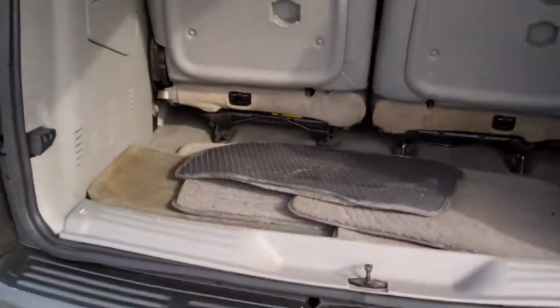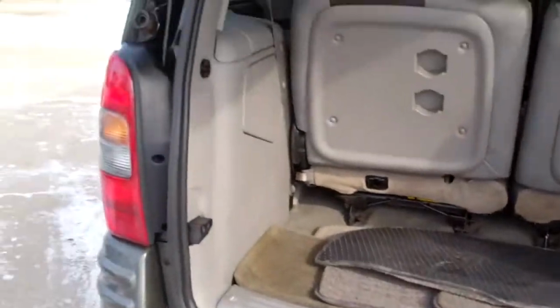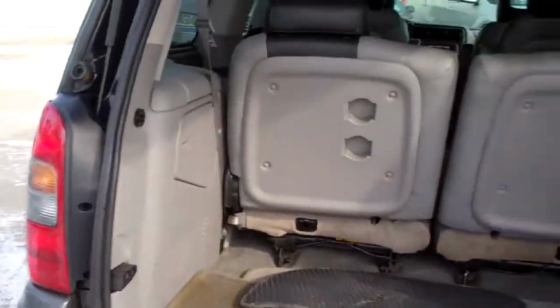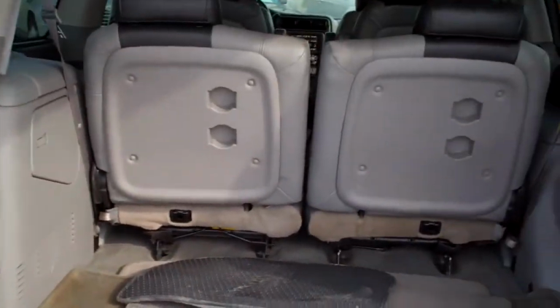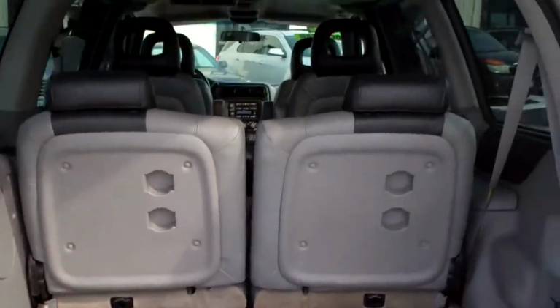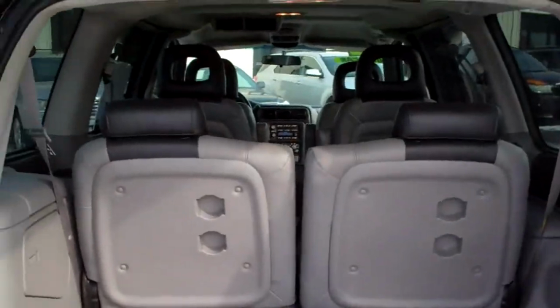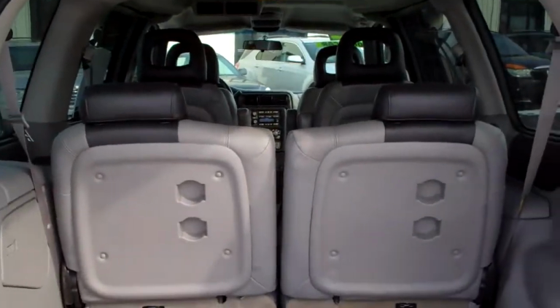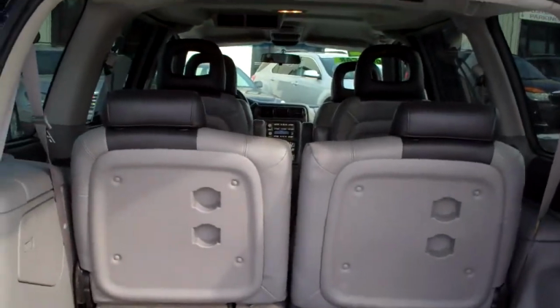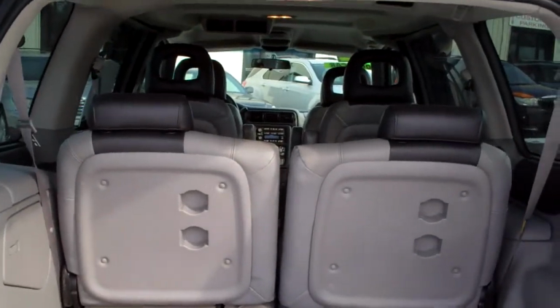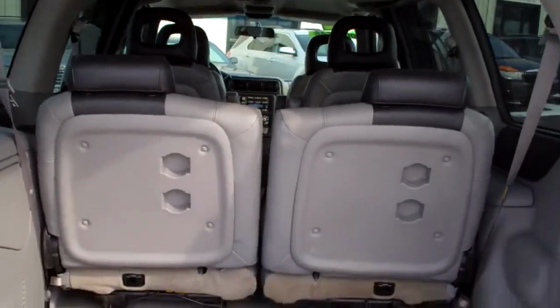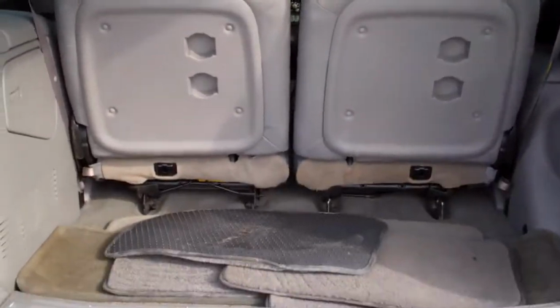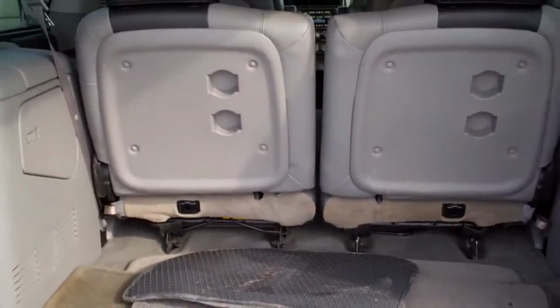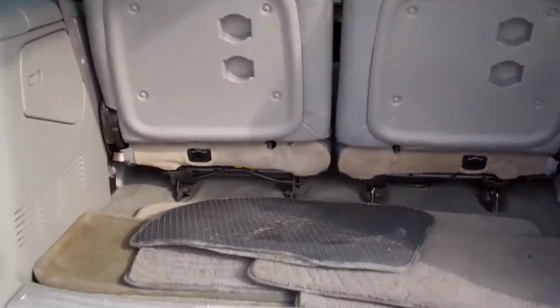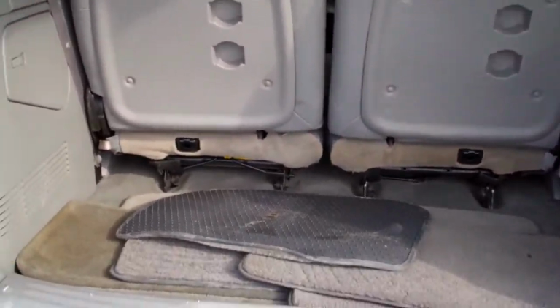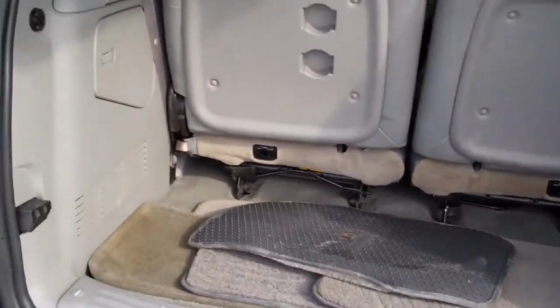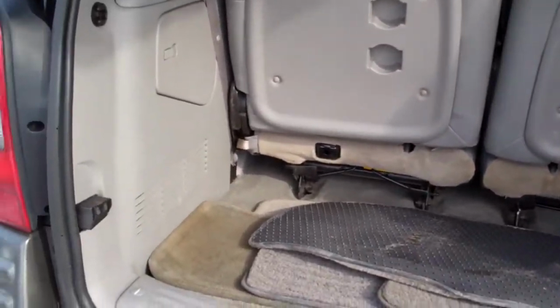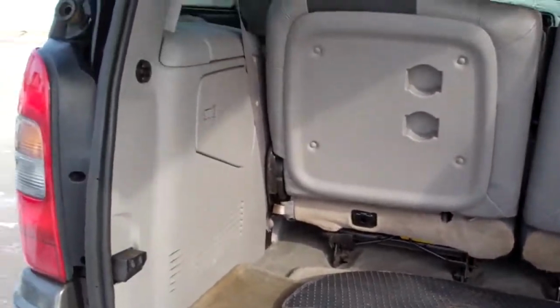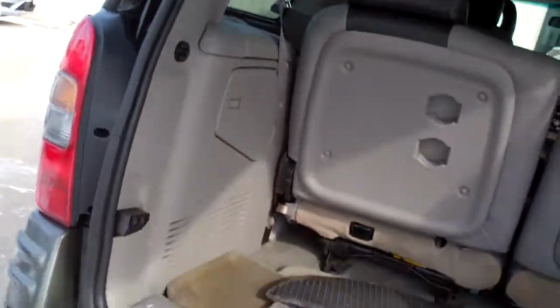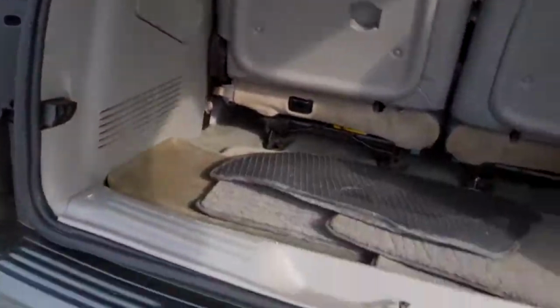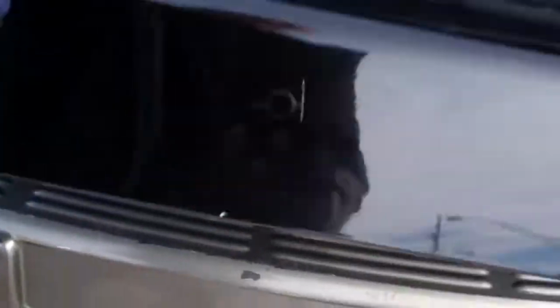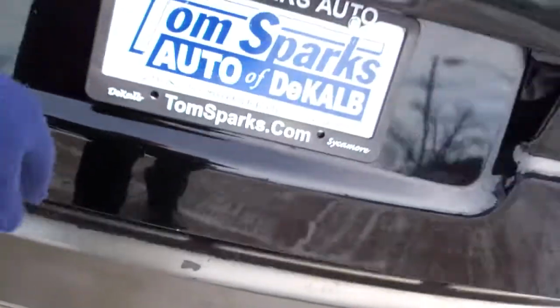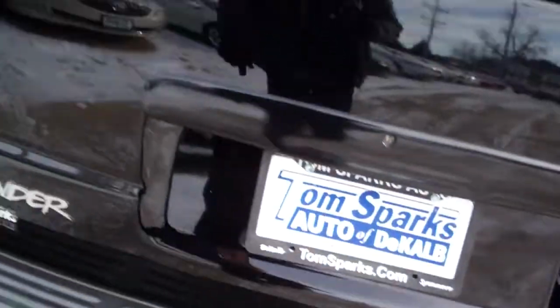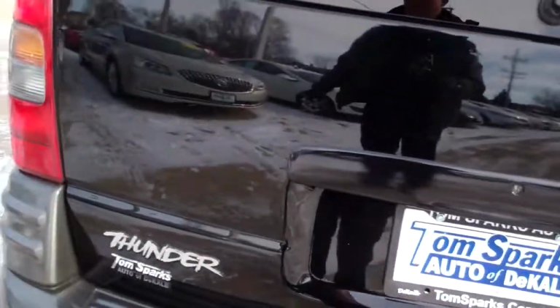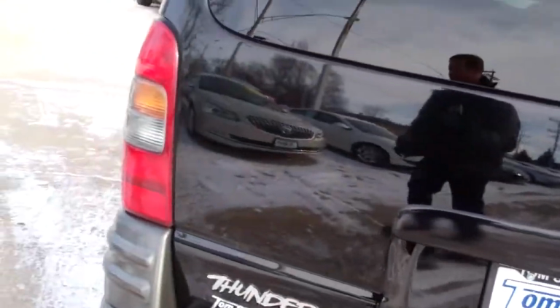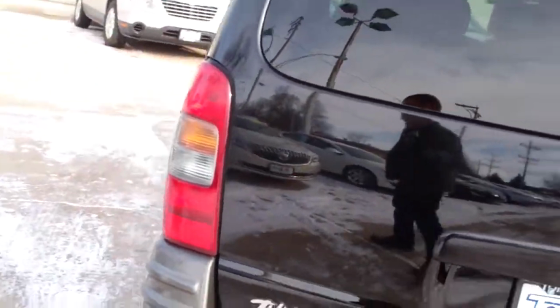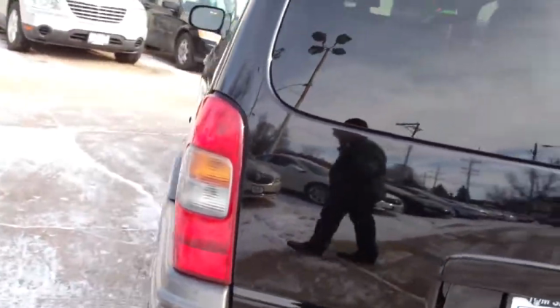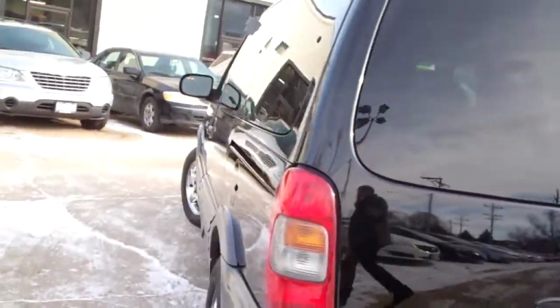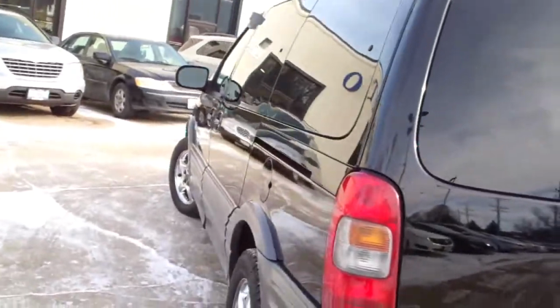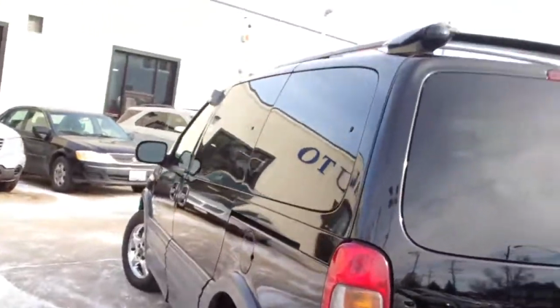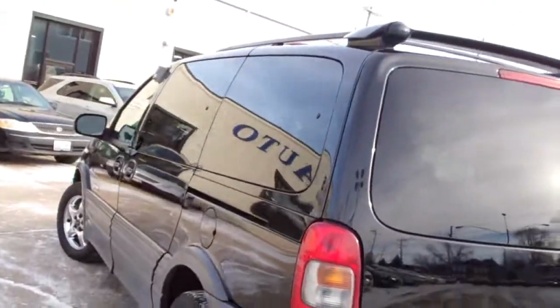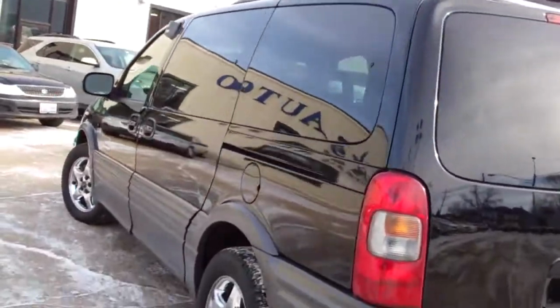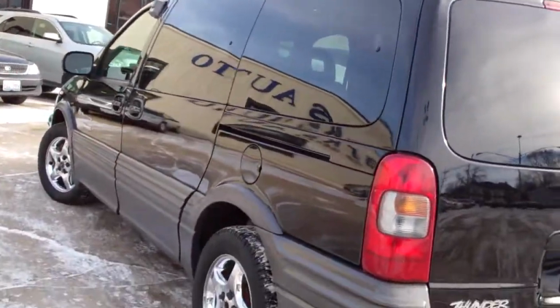Good room back here, you can take those seats out if you need to. Got floor mats to come with the car. This is a nice car, it's in great shape for the year.